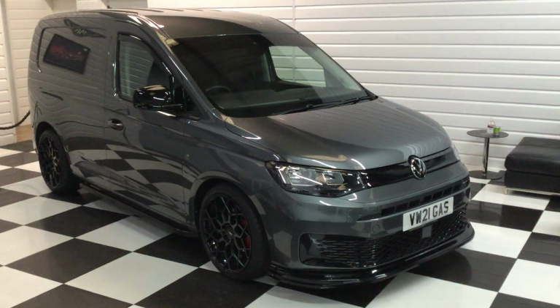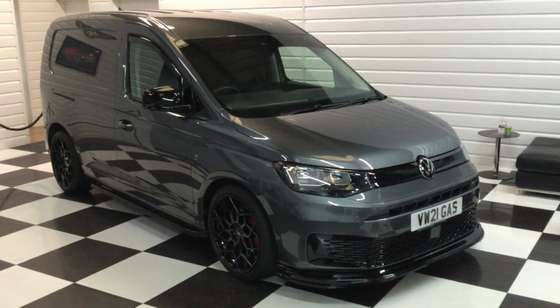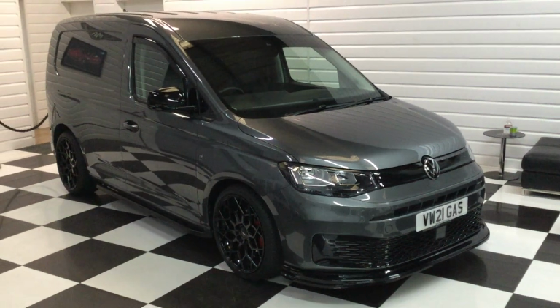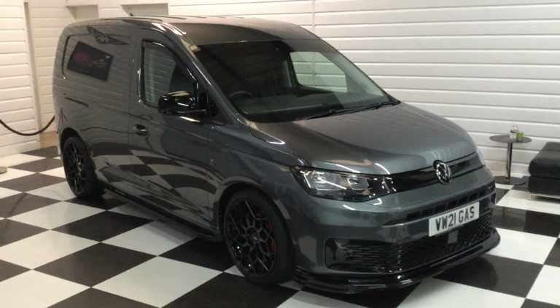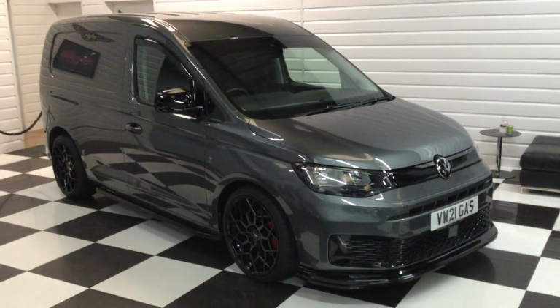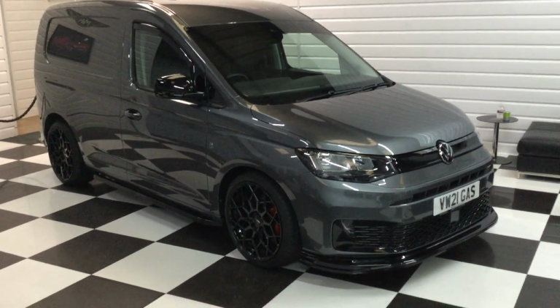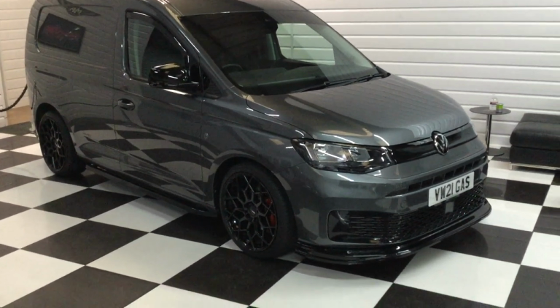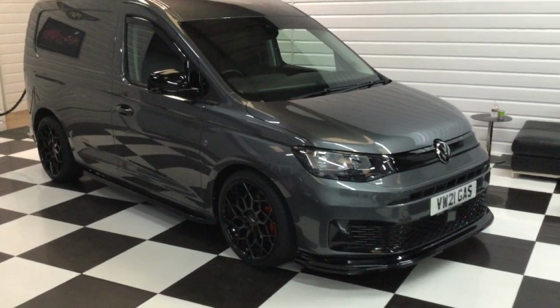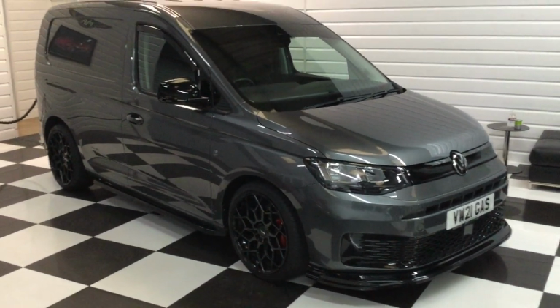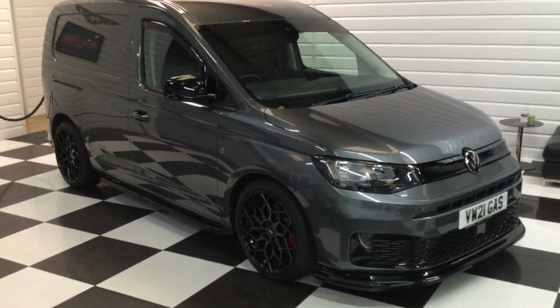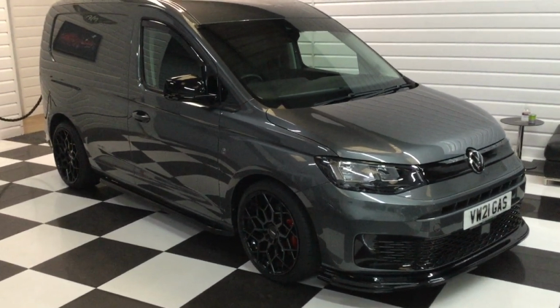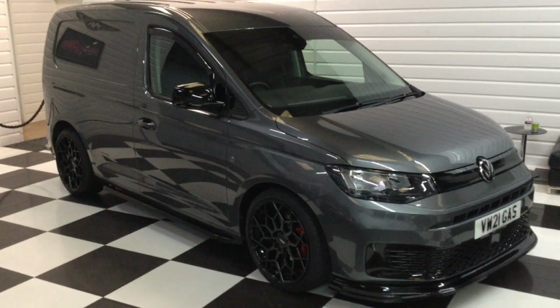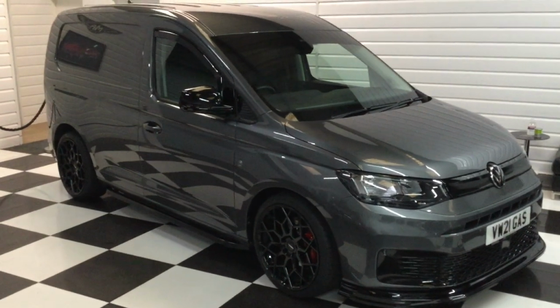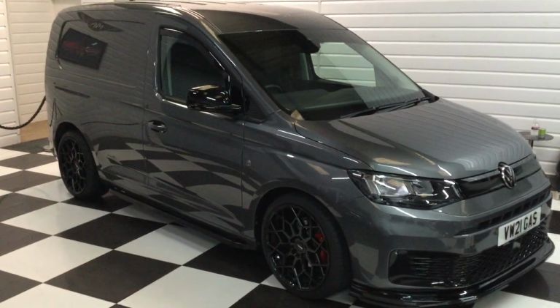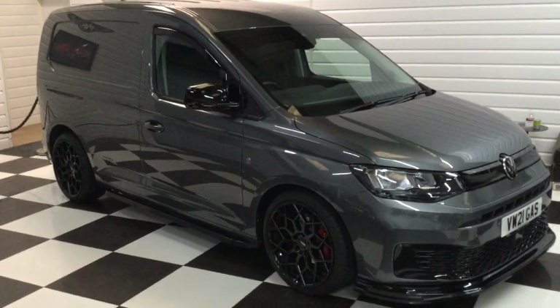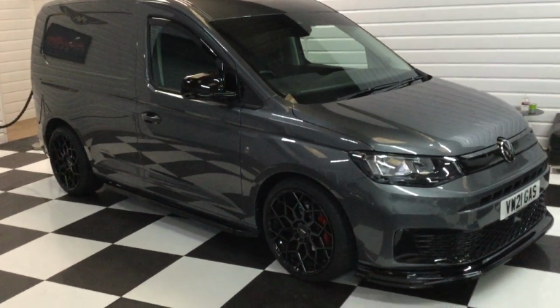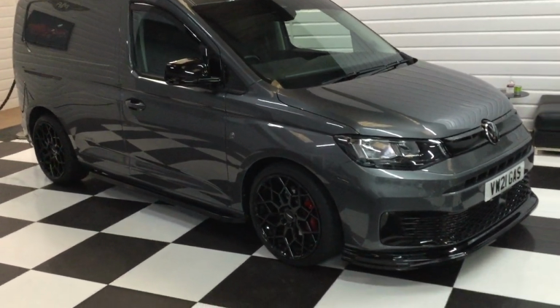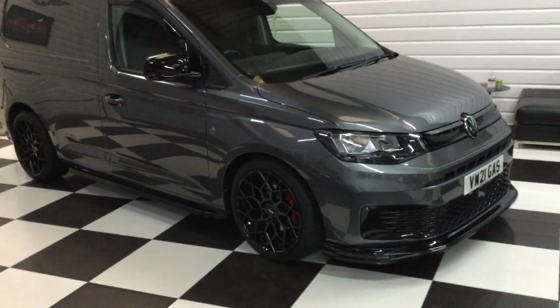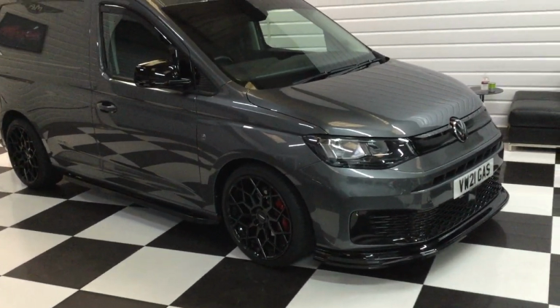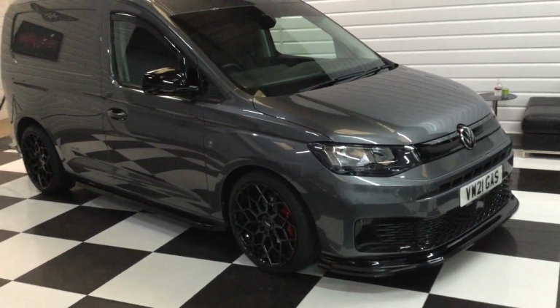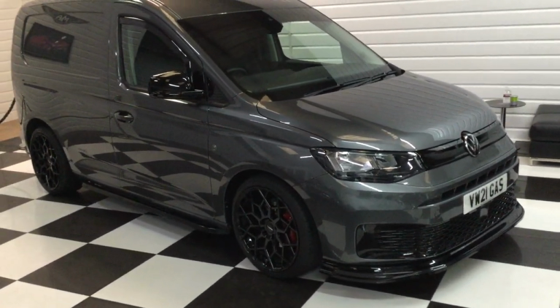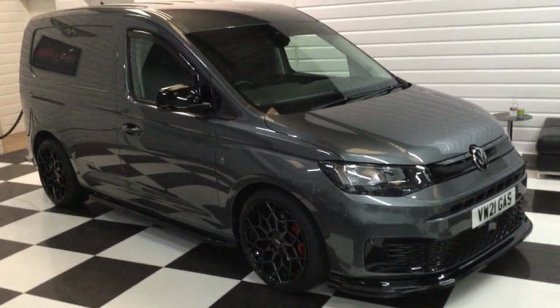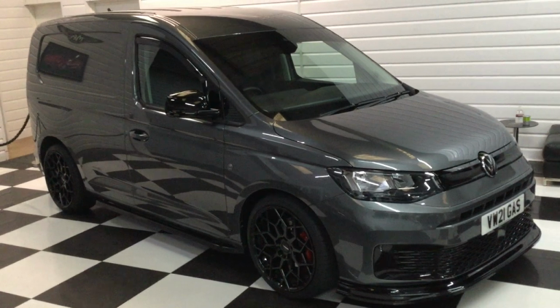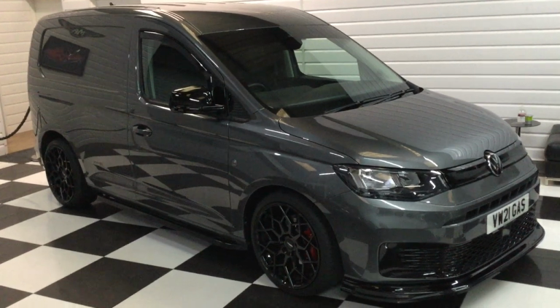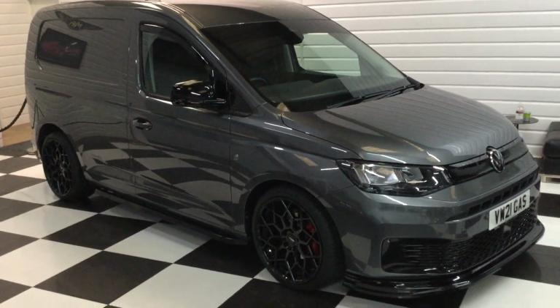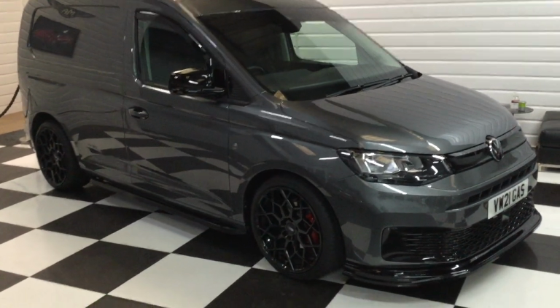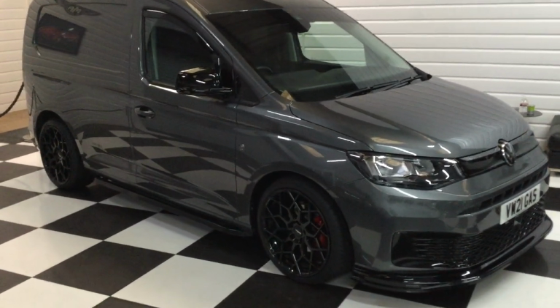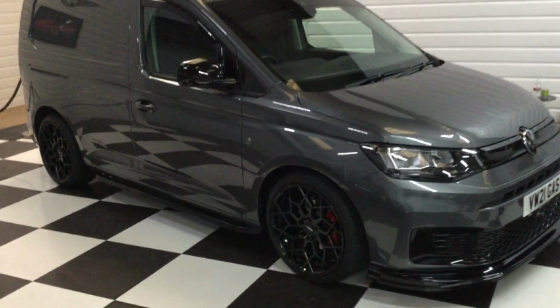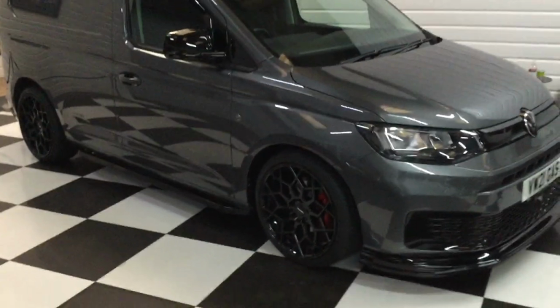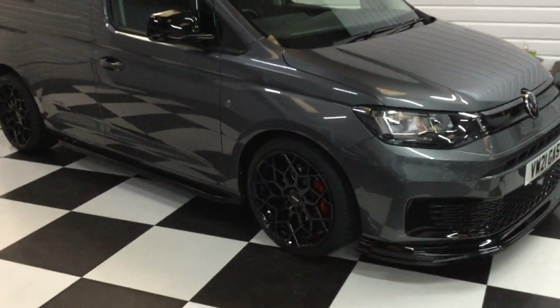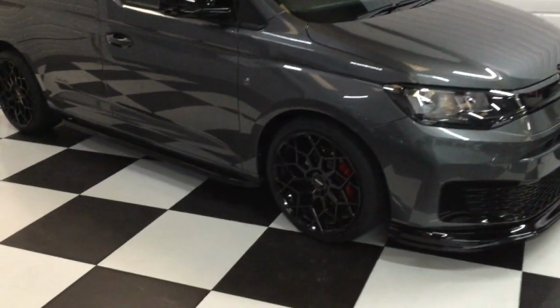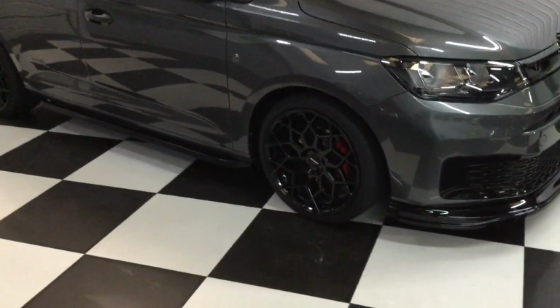I've got a nice Caddy here to show you — it's a 2021 Commerce Plus and it's done seven and a half thousand miles. Really nice specification on this one.